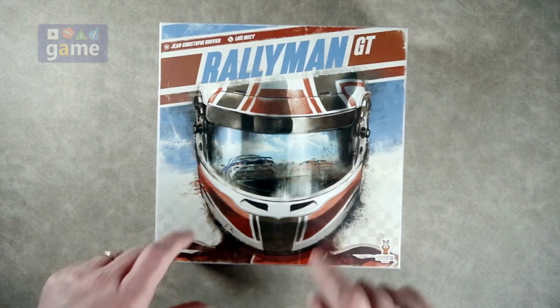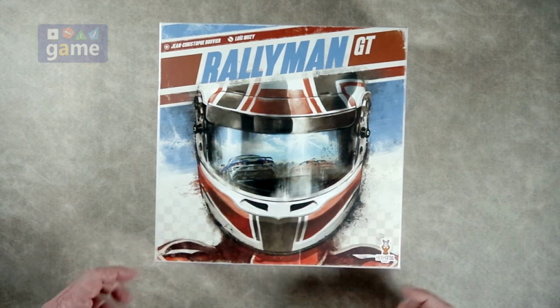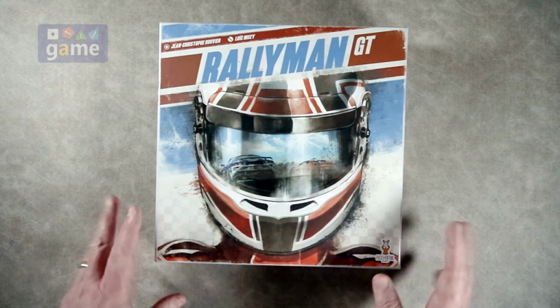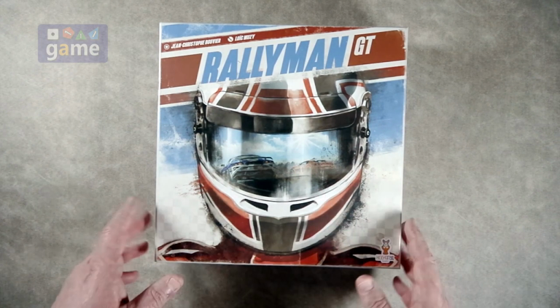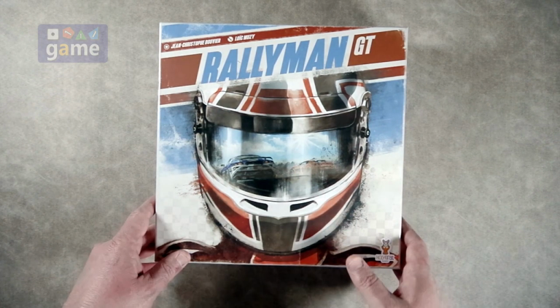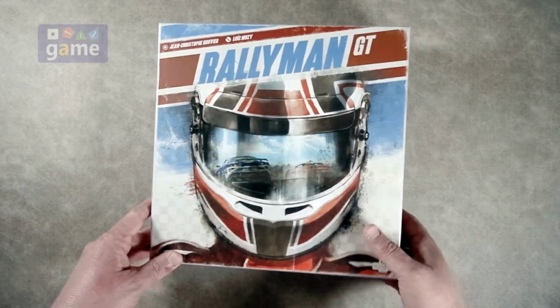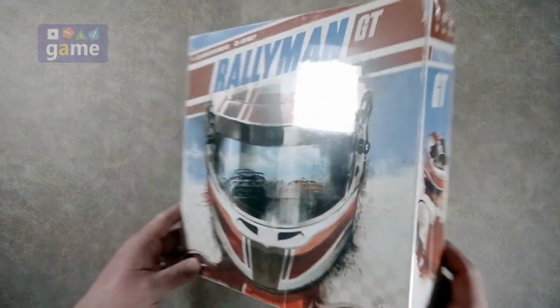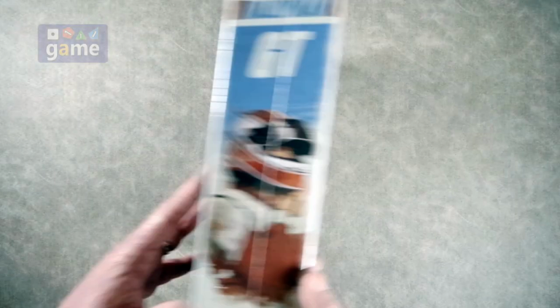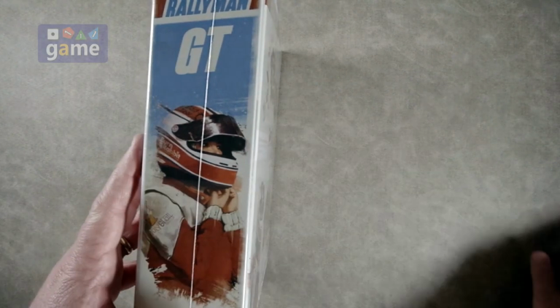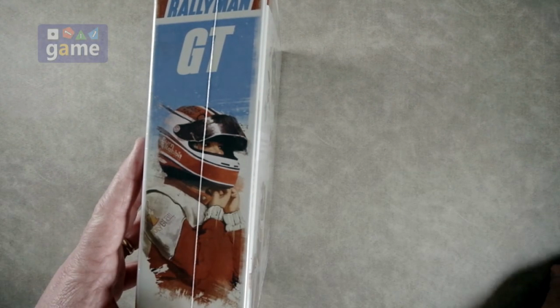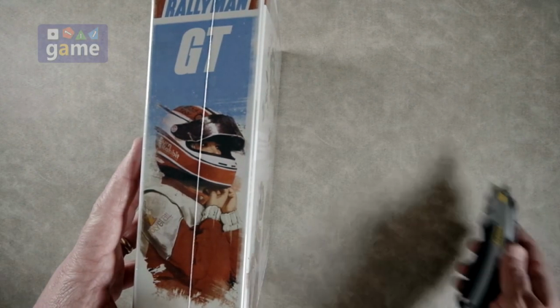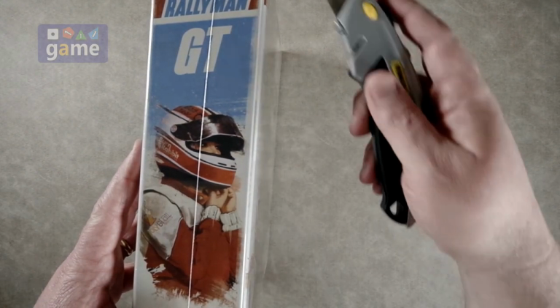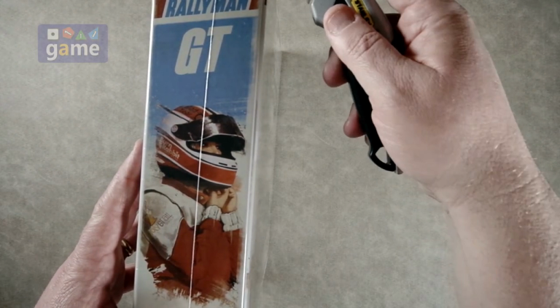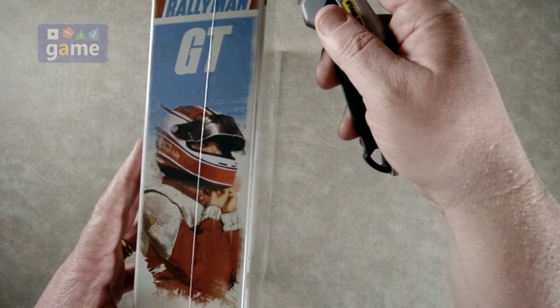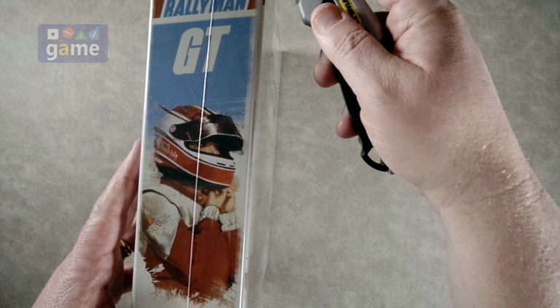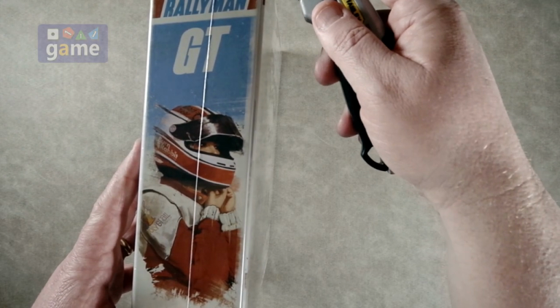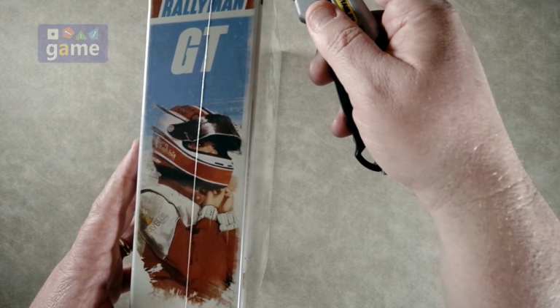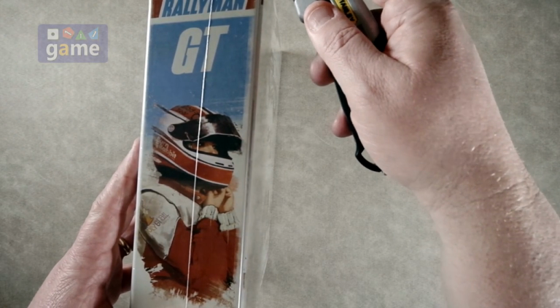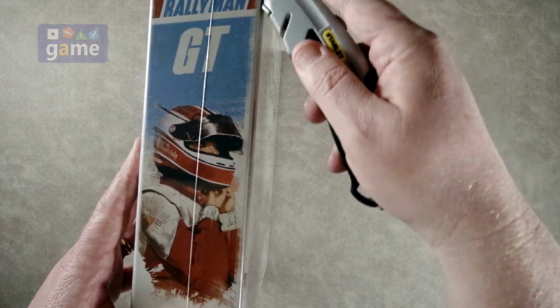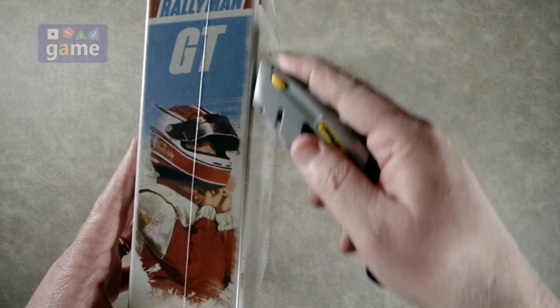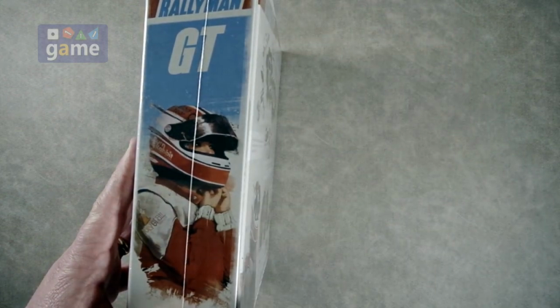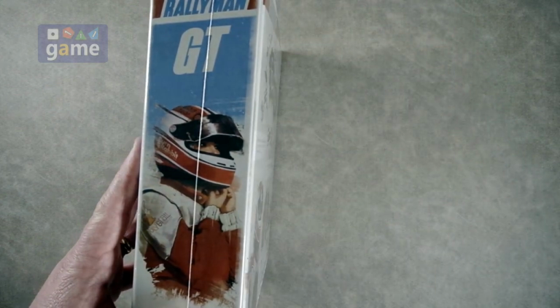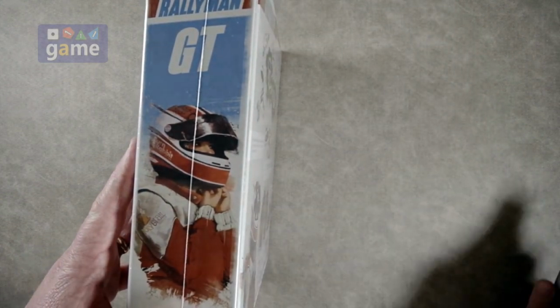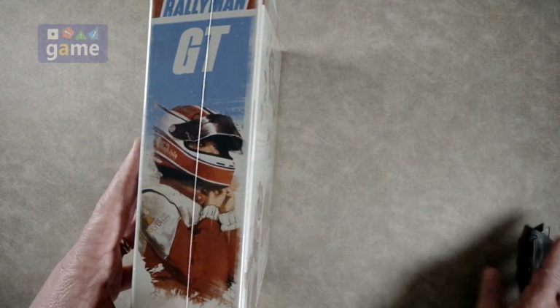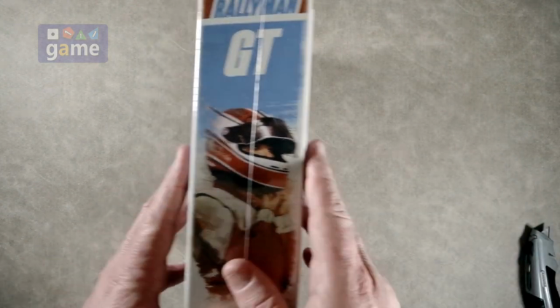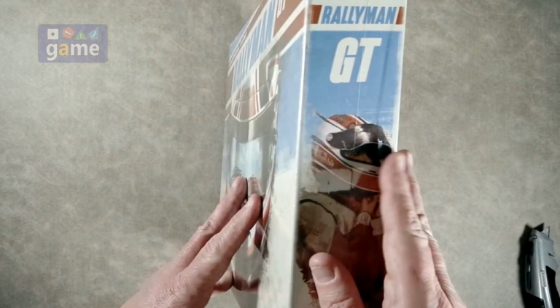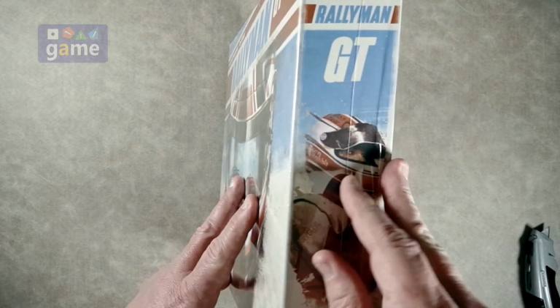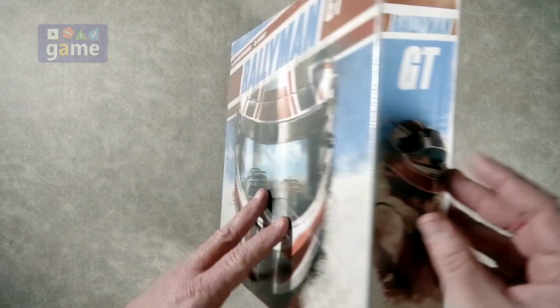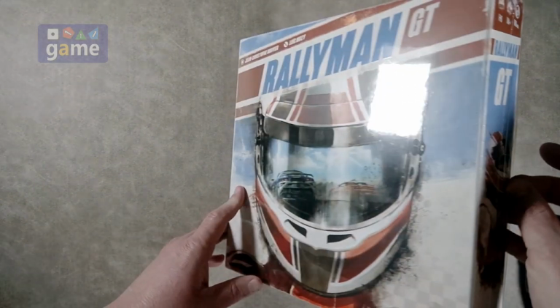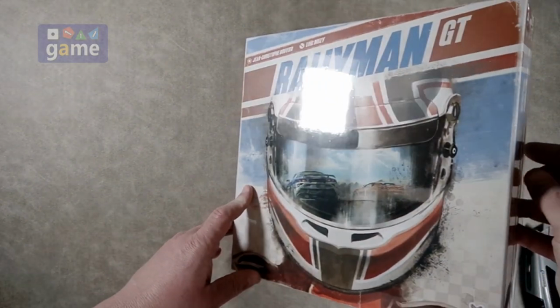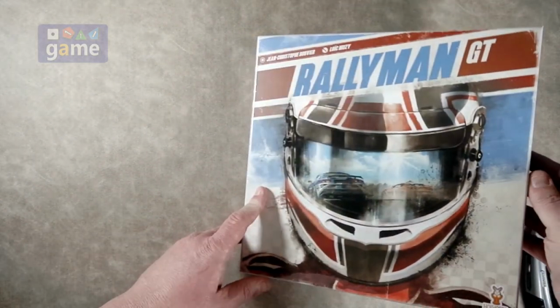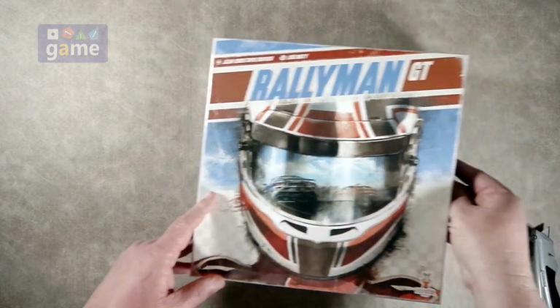Rallyman GT is the retail copy. So let's take a look. It is solo friendly. It is one to six players — not a solo only, obviously. It says it'll play in about 60 minutes.